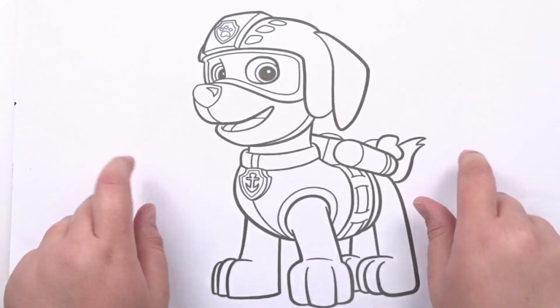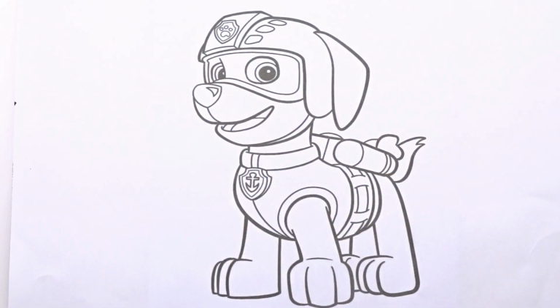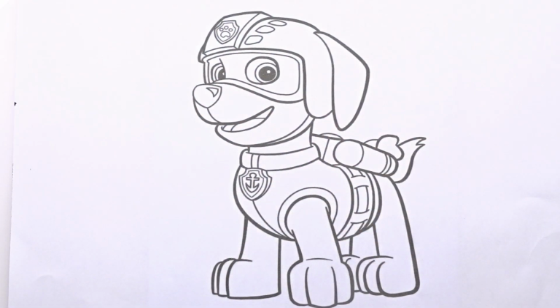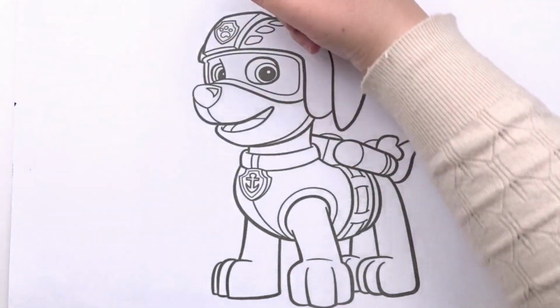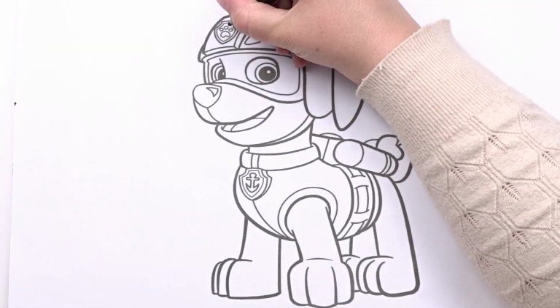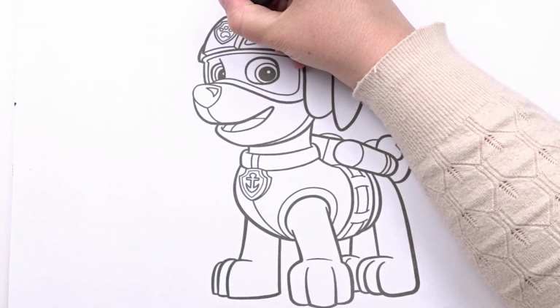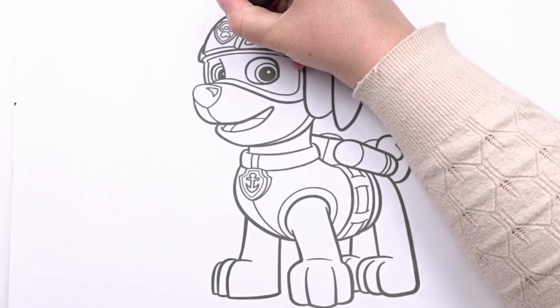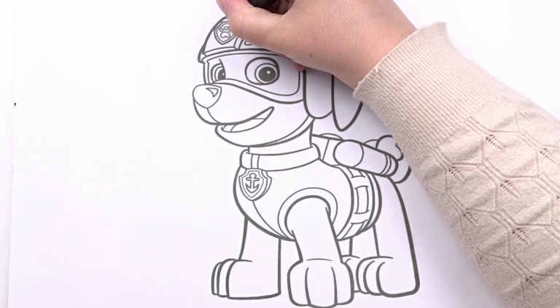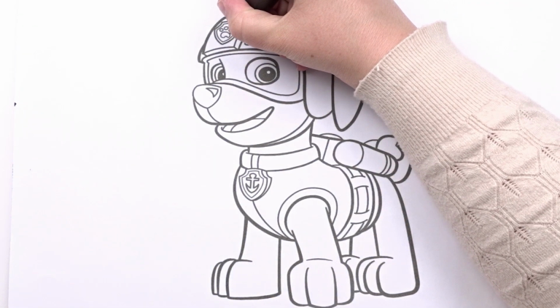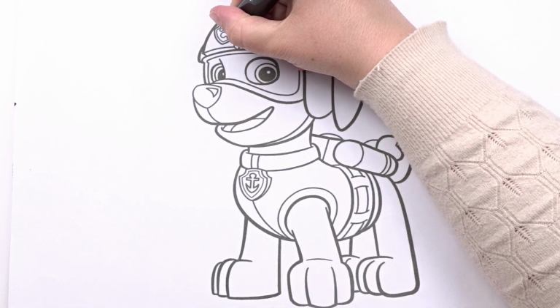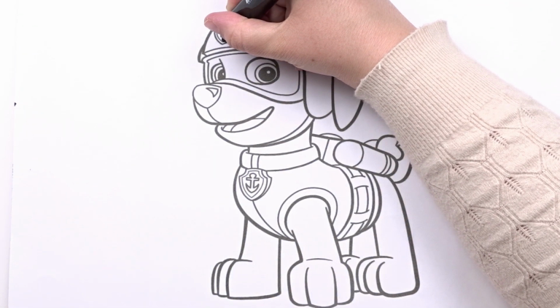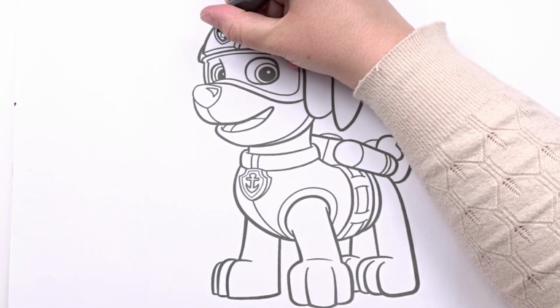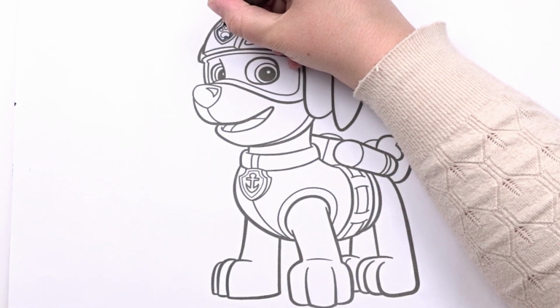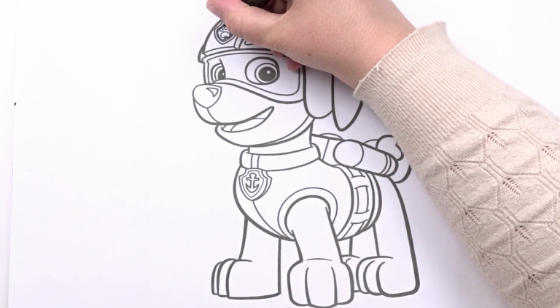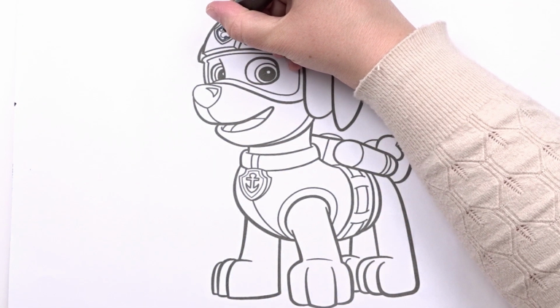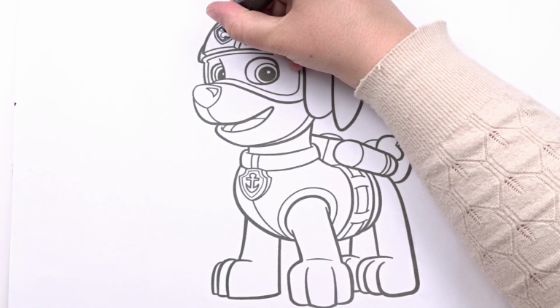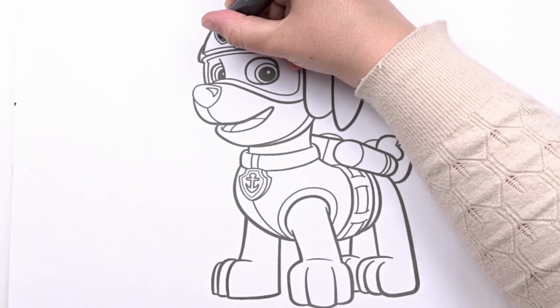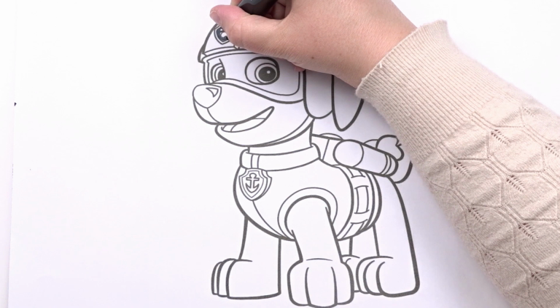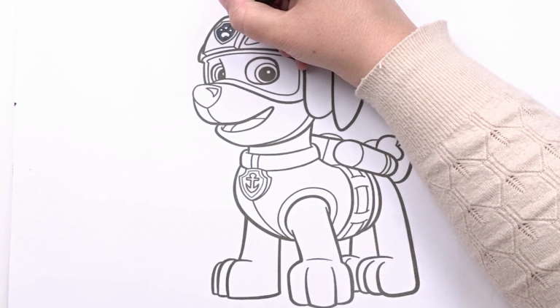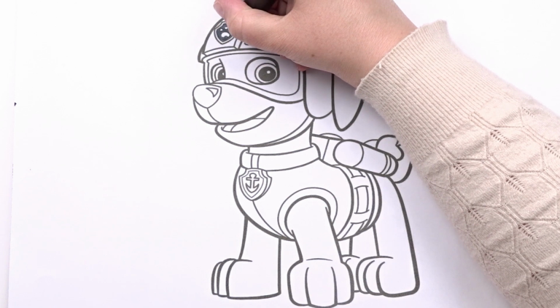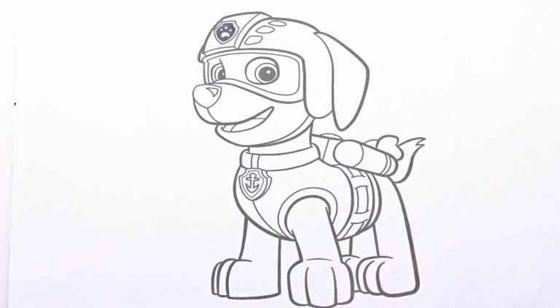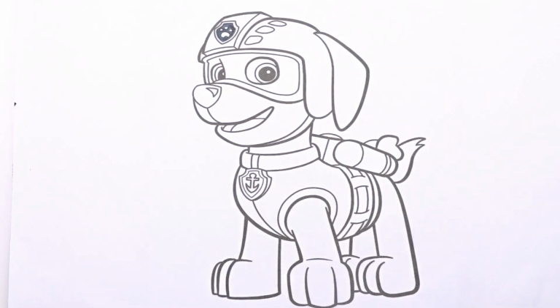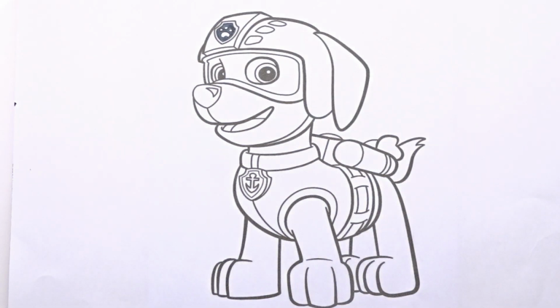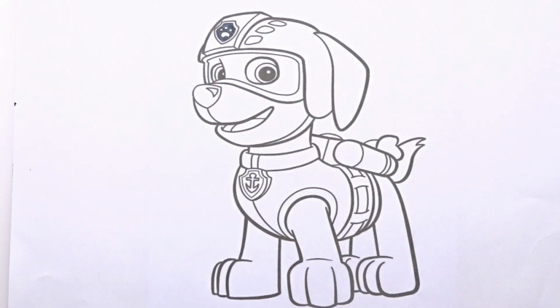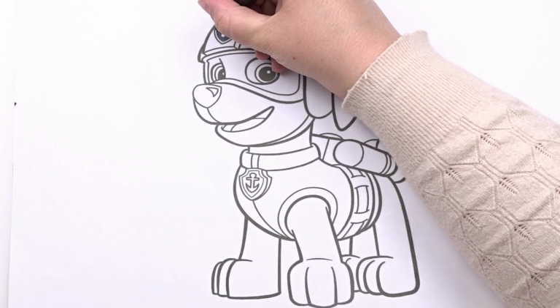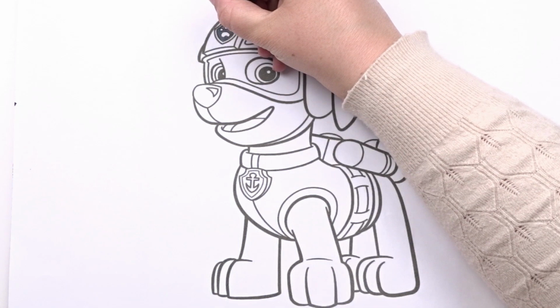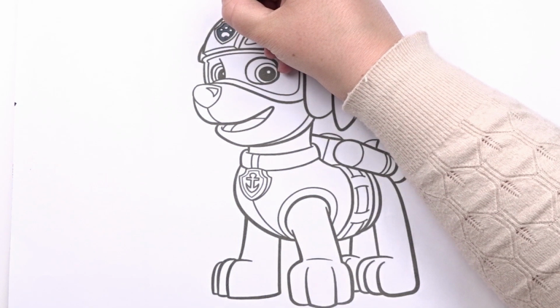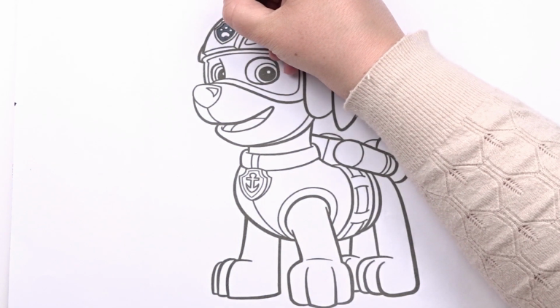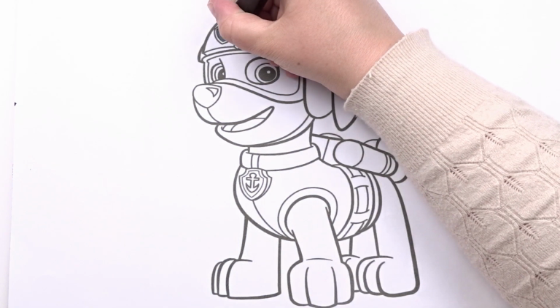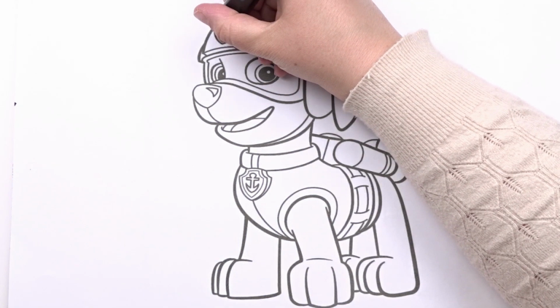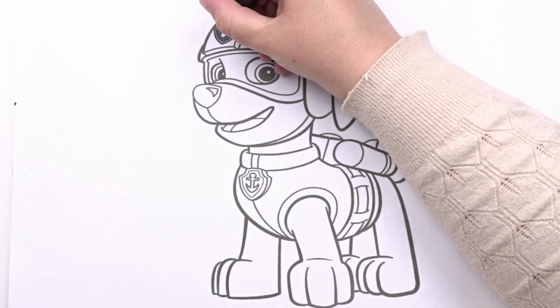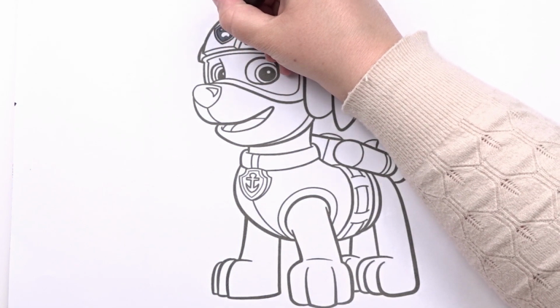Hi! I'm Debbie. Welcome to my channel, Debbie Art. Today I will draw and color this amazing drawing. Let's leave right away!